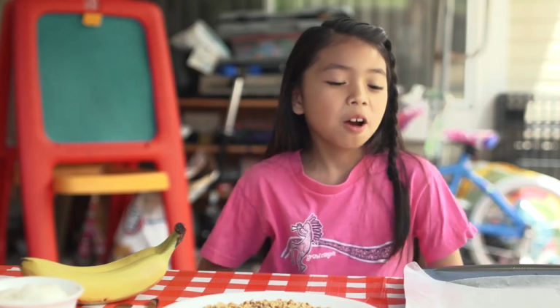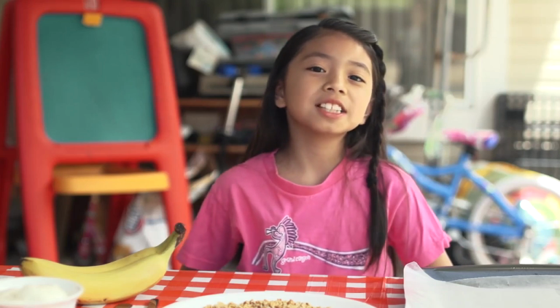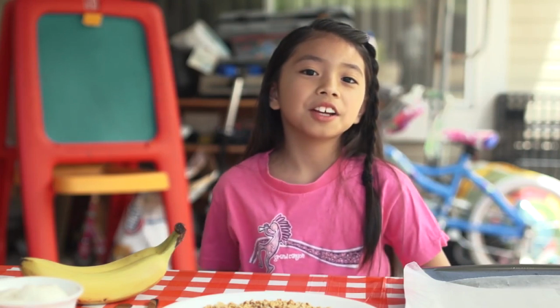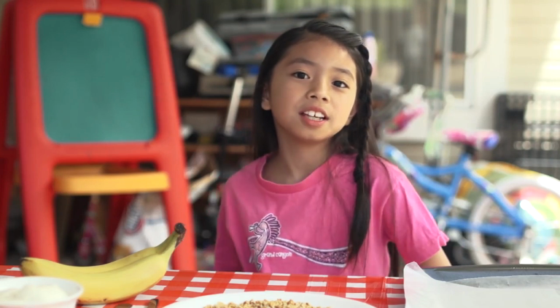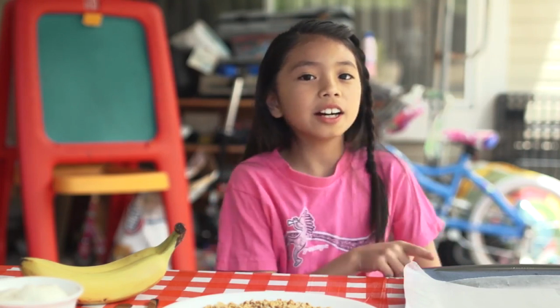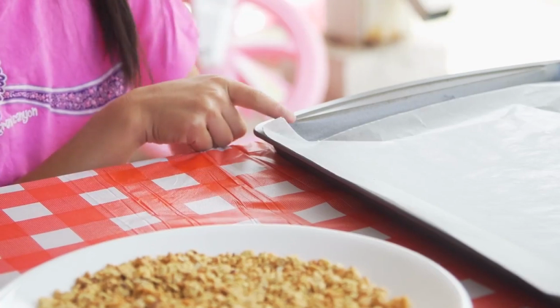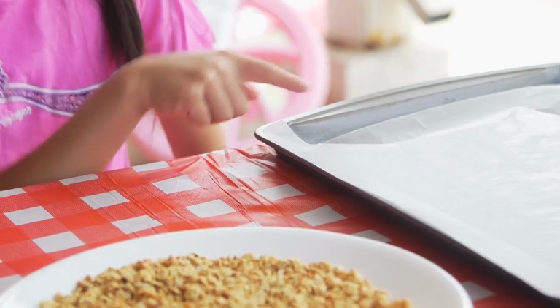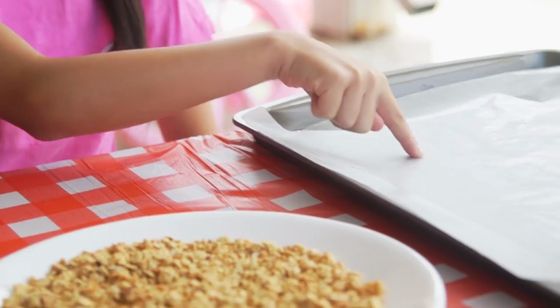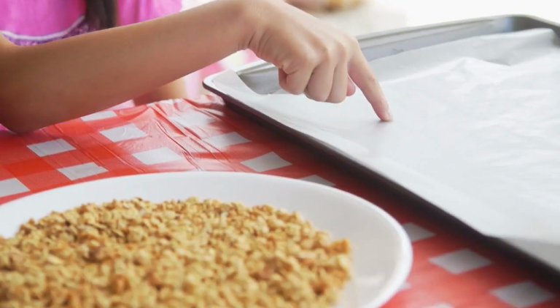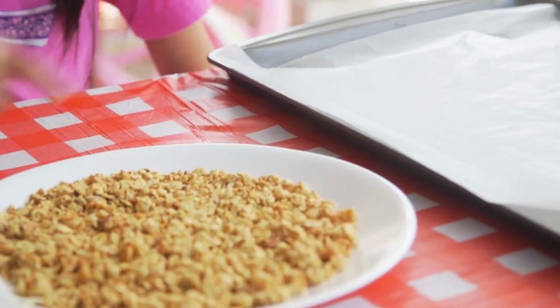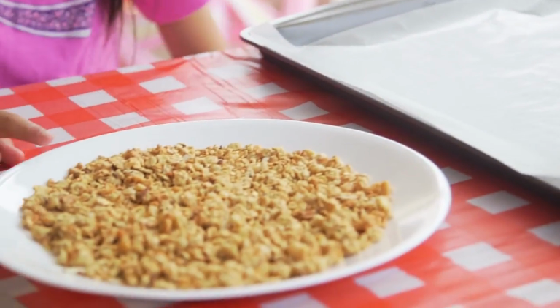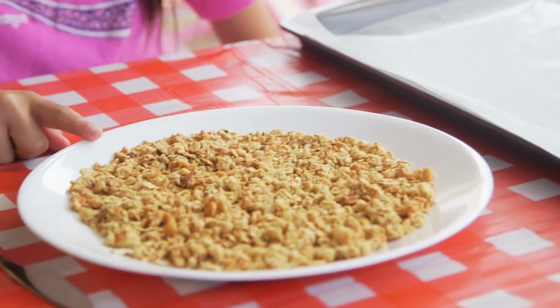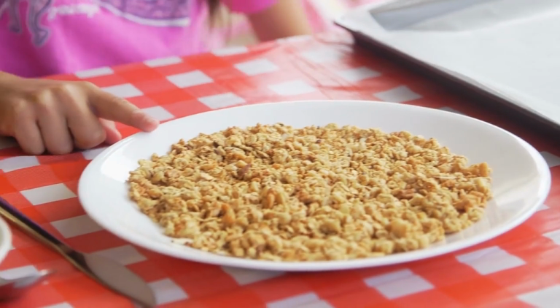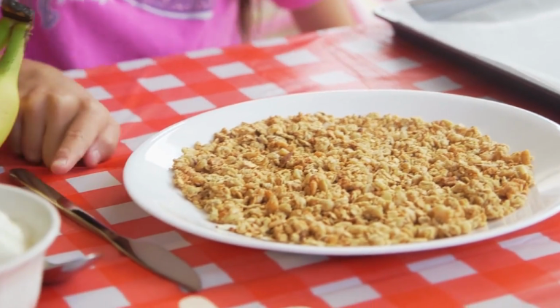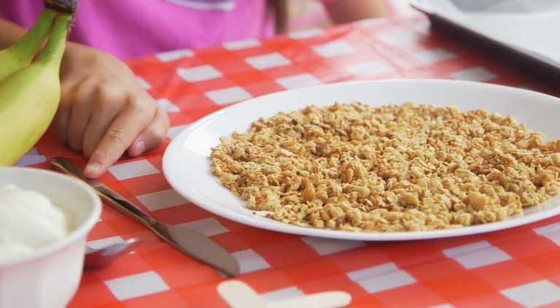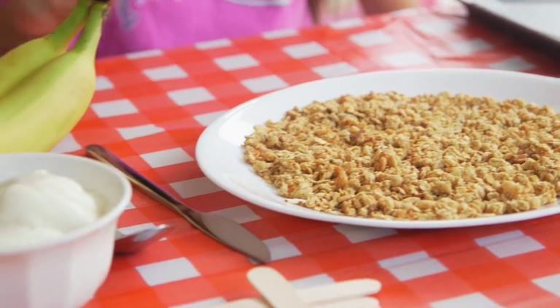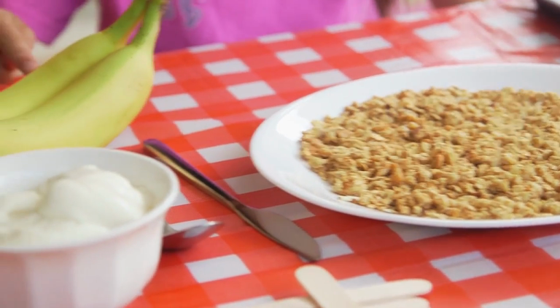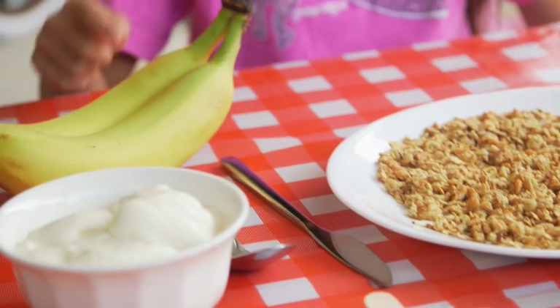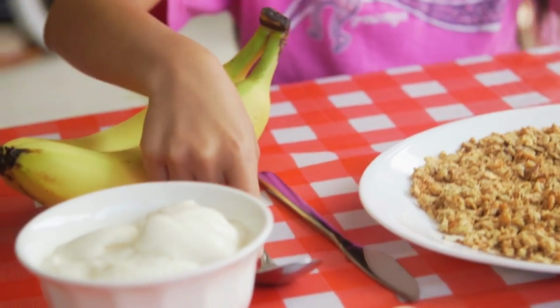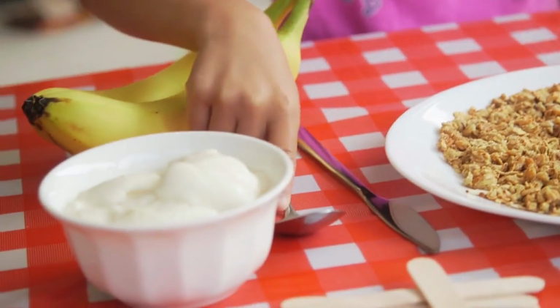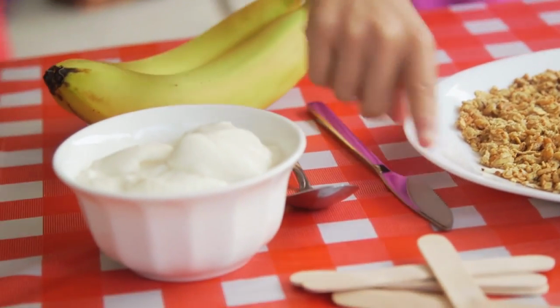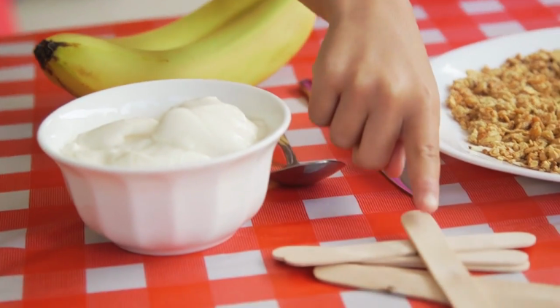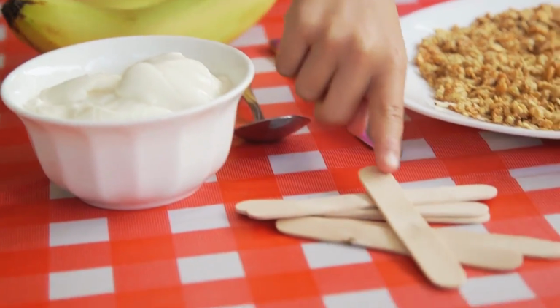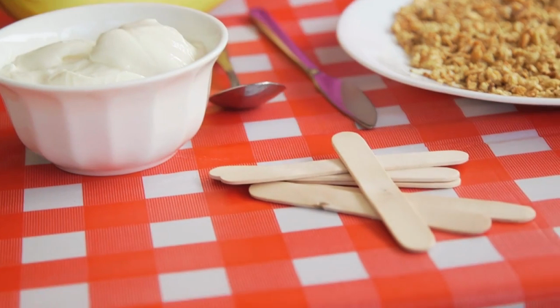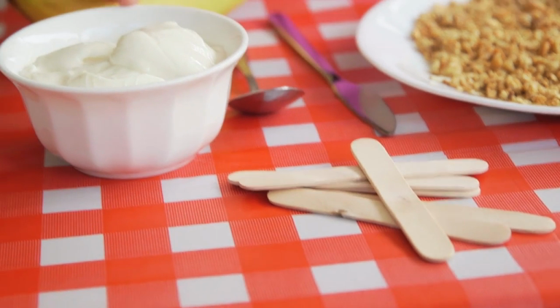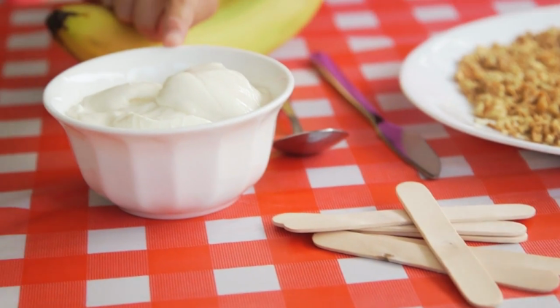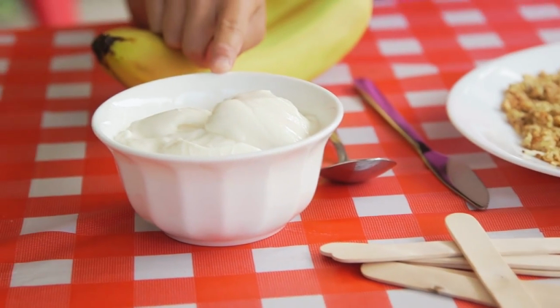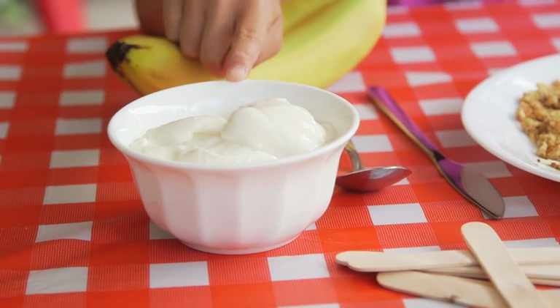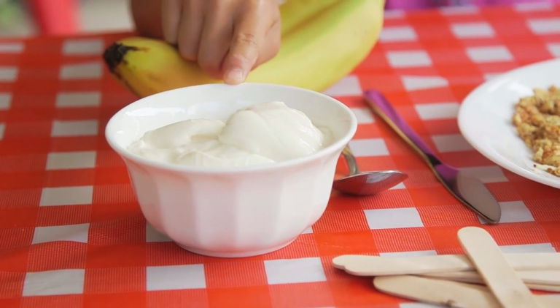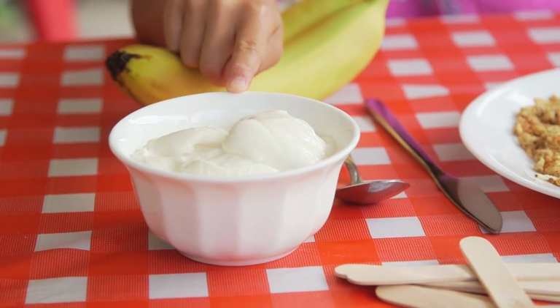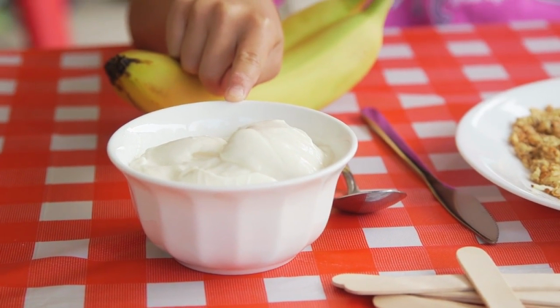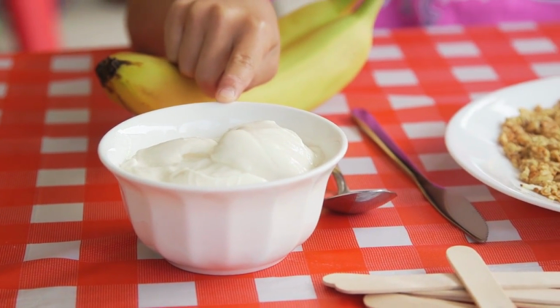For this snack, you'll need a tray, some wax paper, one and a half cups of granola, a butter knife, two bananas, a tablespoon, some craft sticks, and a cup of Greek yogurt. You can use any flavor you like, but I'm using vanilla.